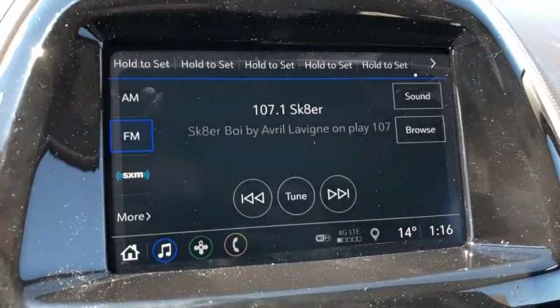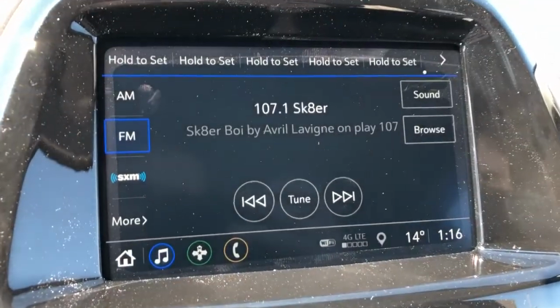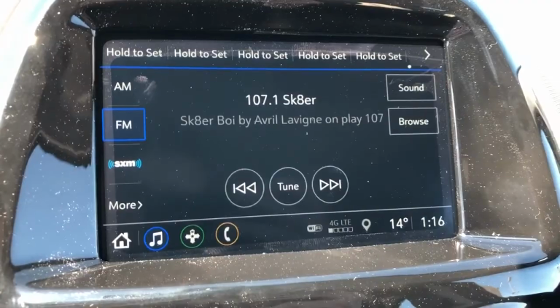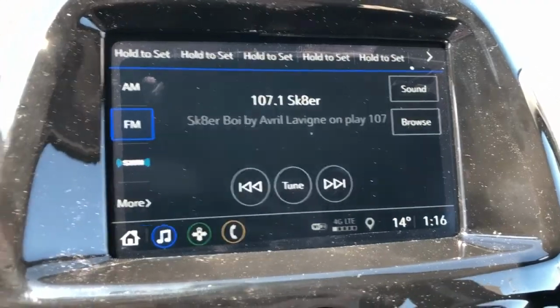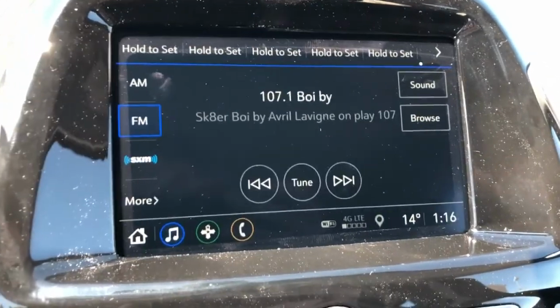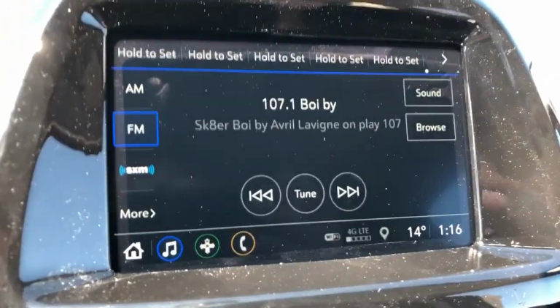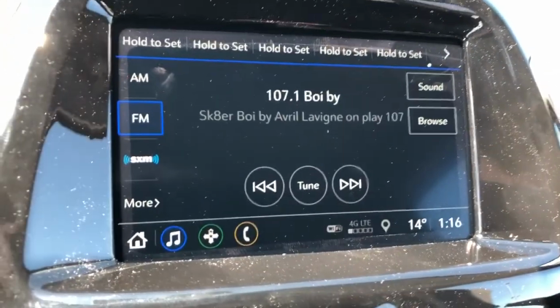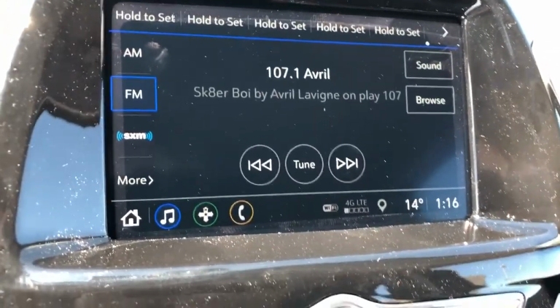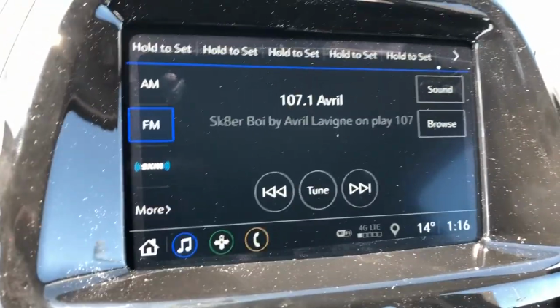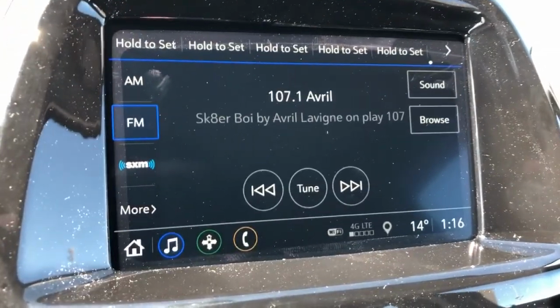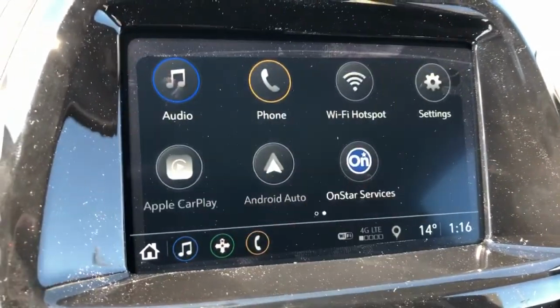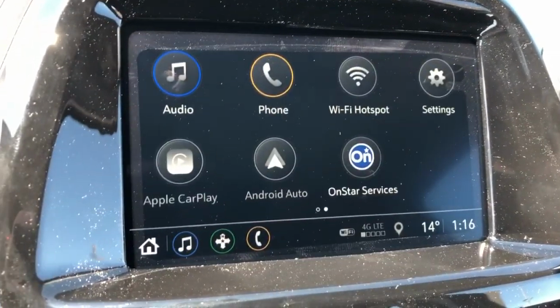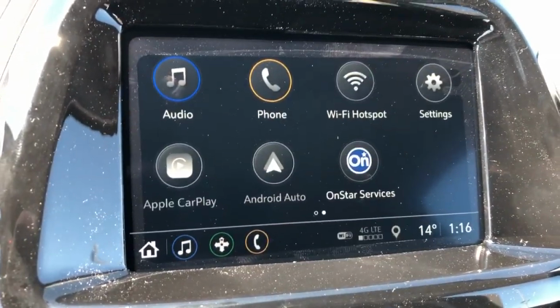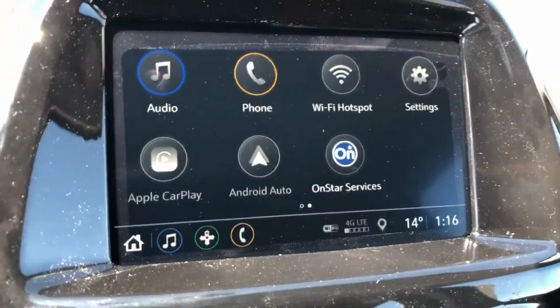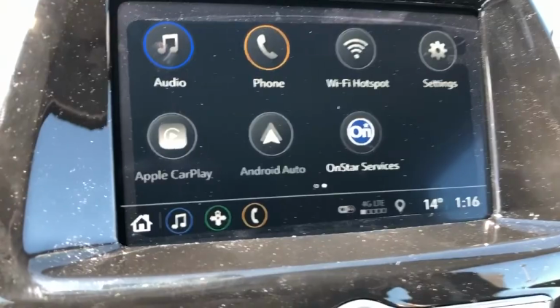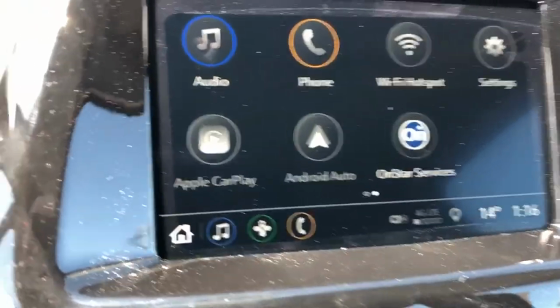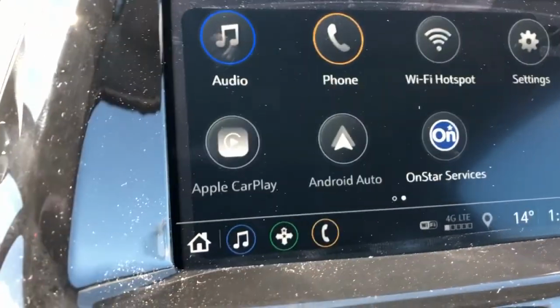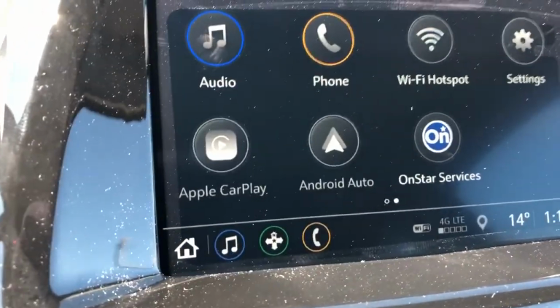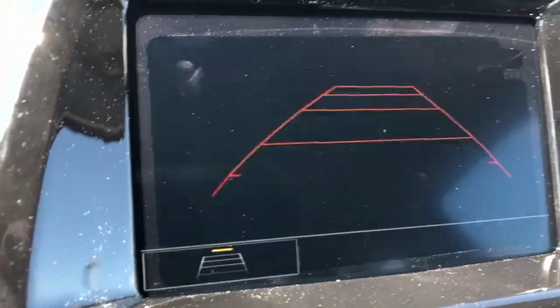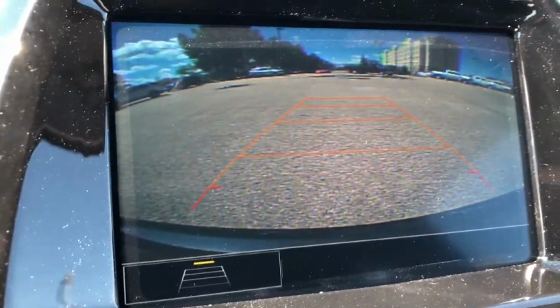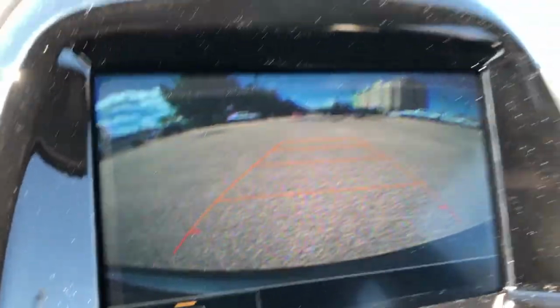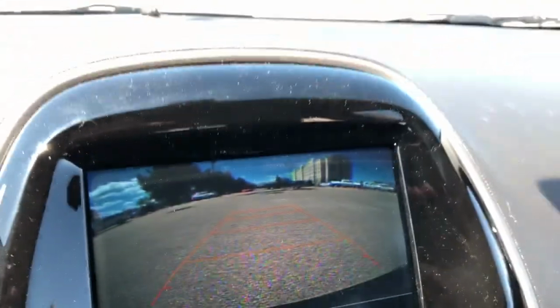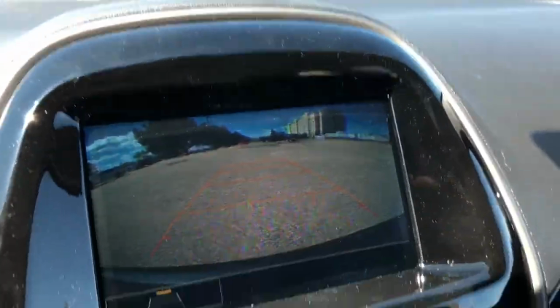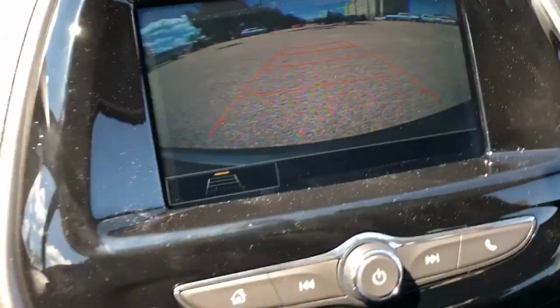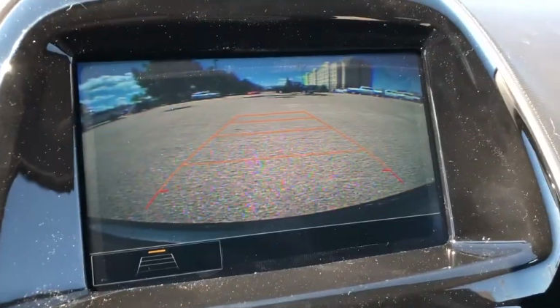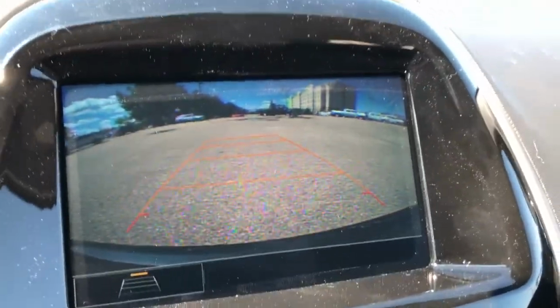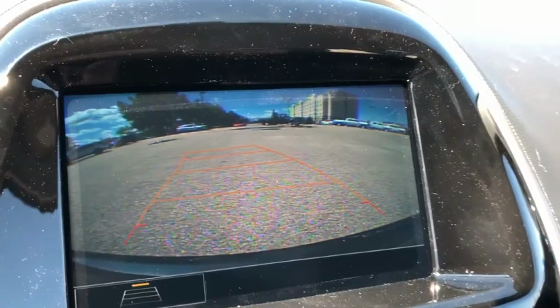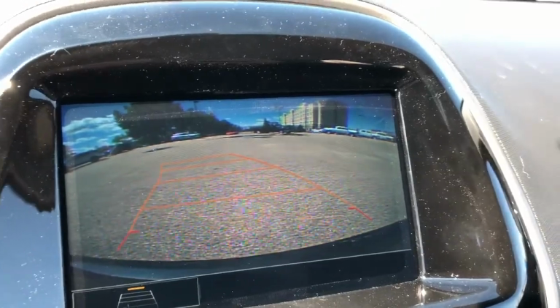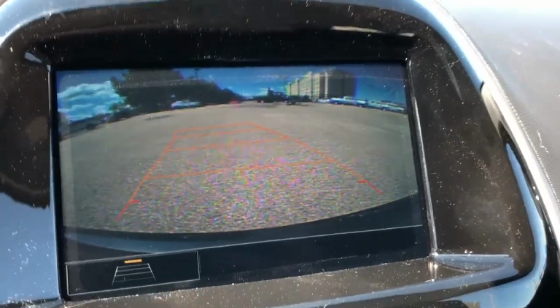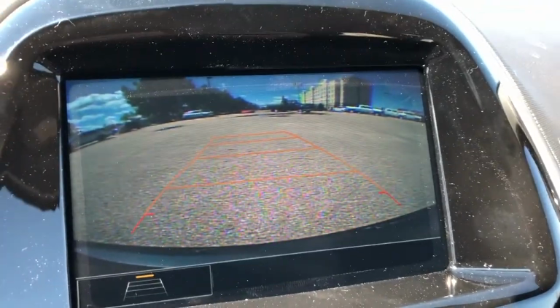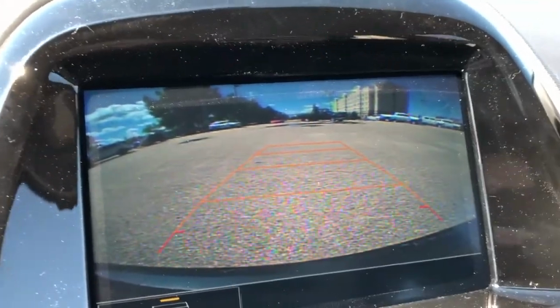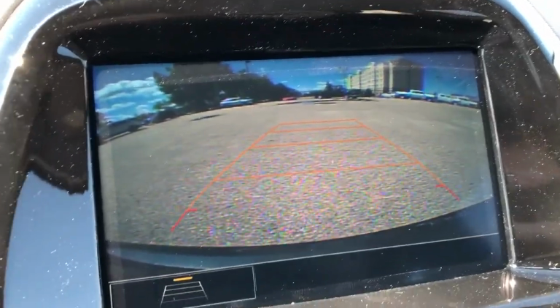Here we have our infotainment screen, which actually comes with Apple CarPlay and Android Auto, as well as a built-in camera with adaptive guidelines. So as I turn the steering wheel, we'll see those guidelines show us where the car will be going.